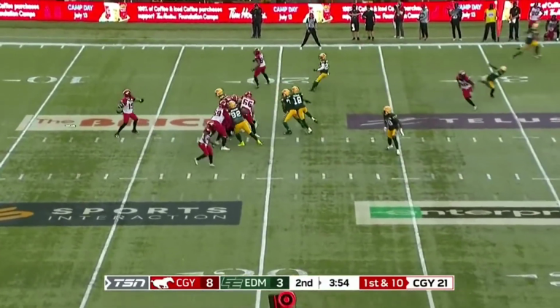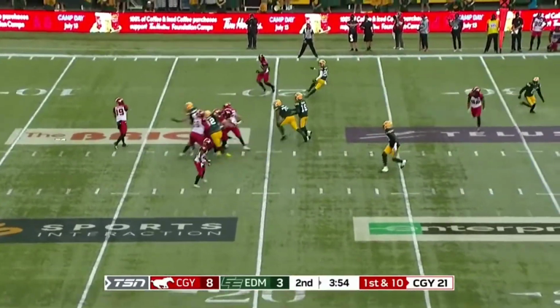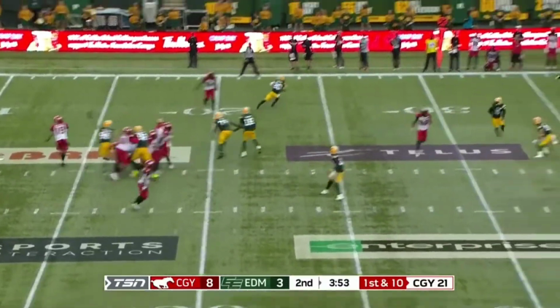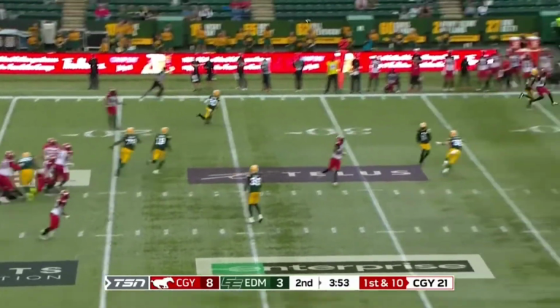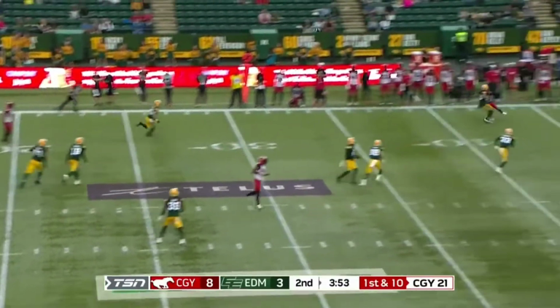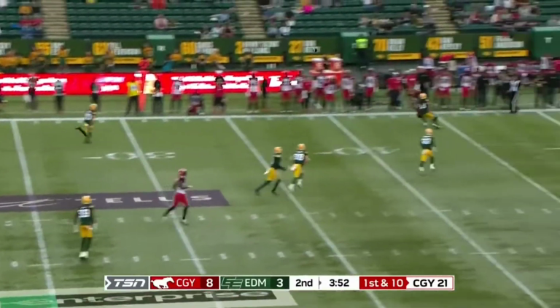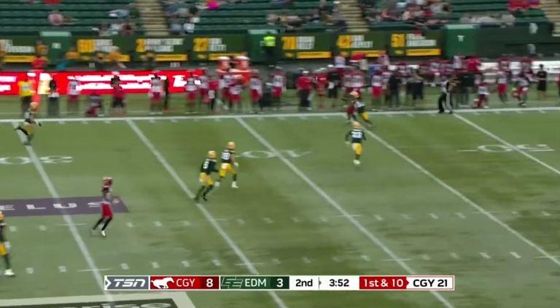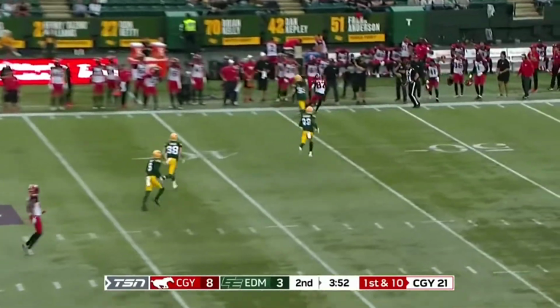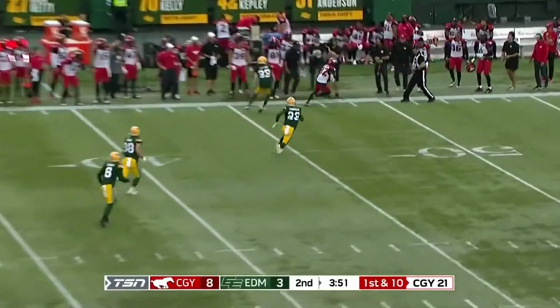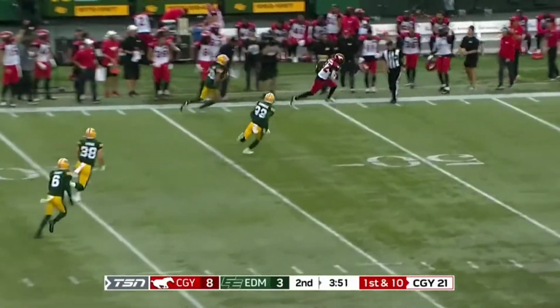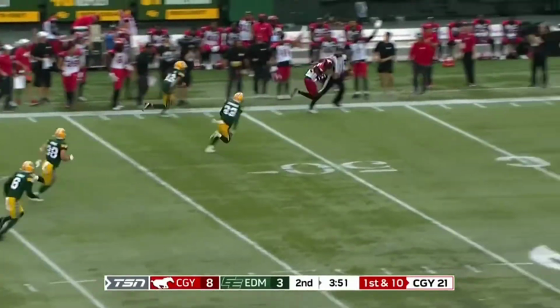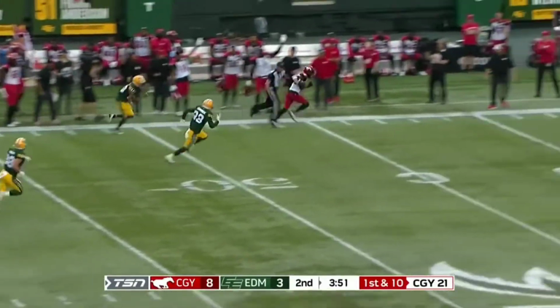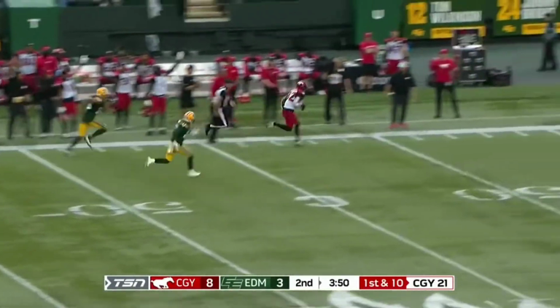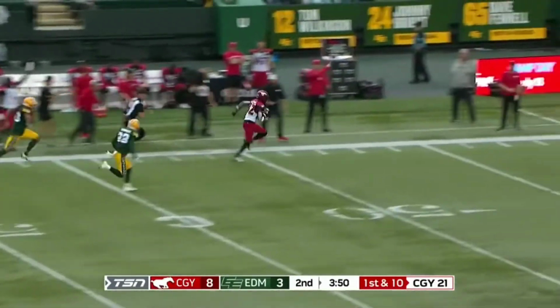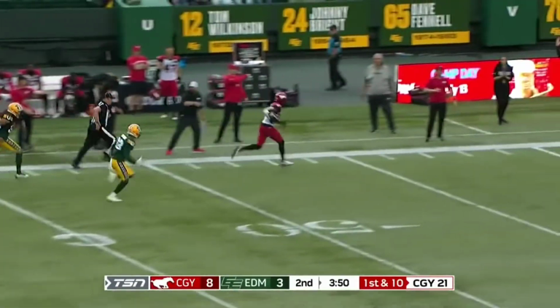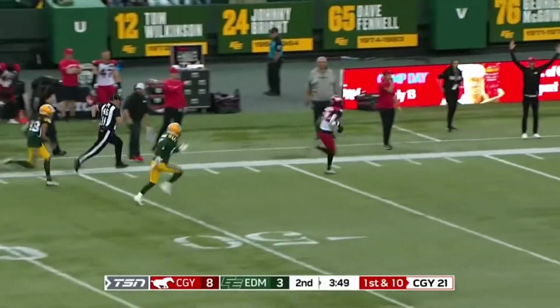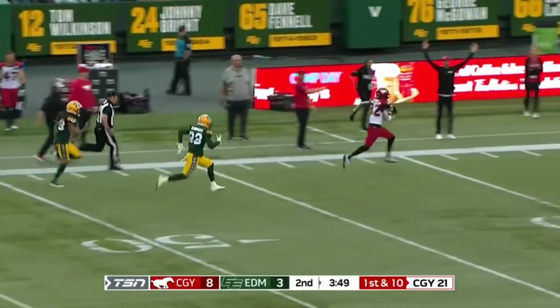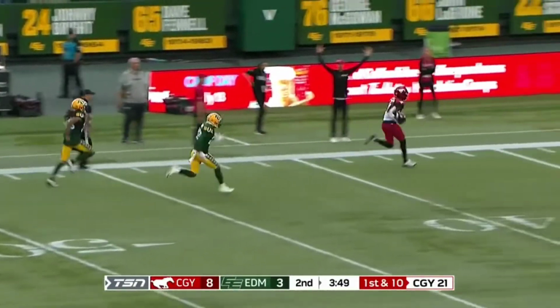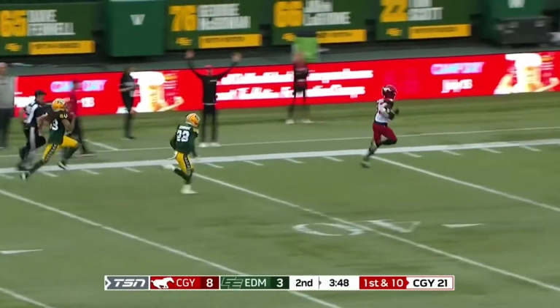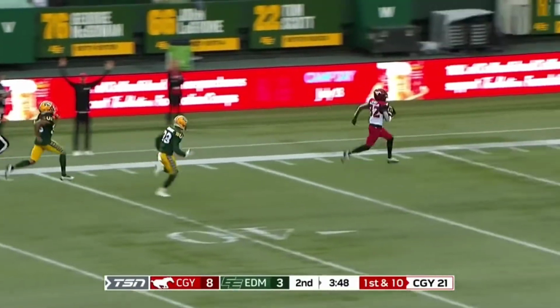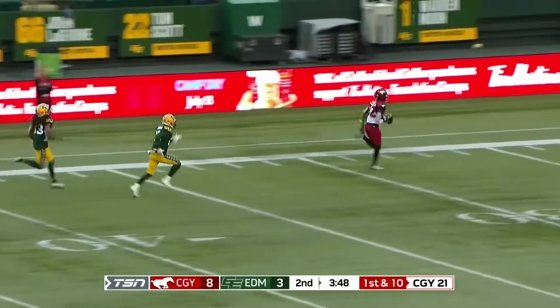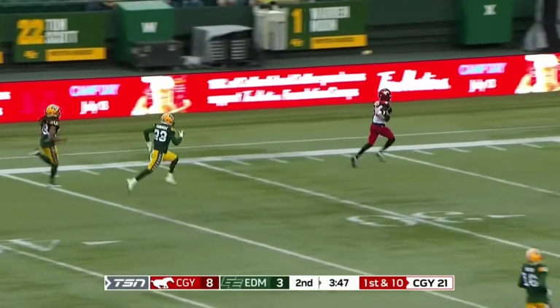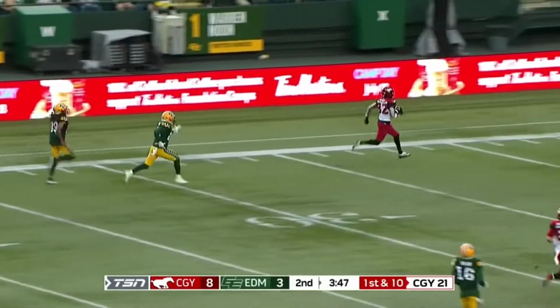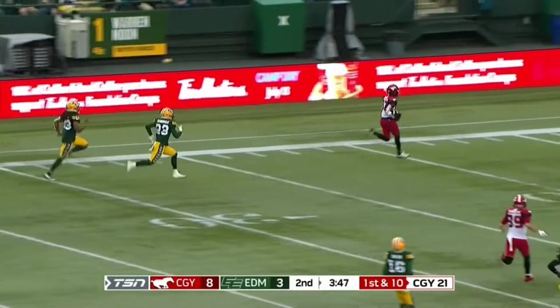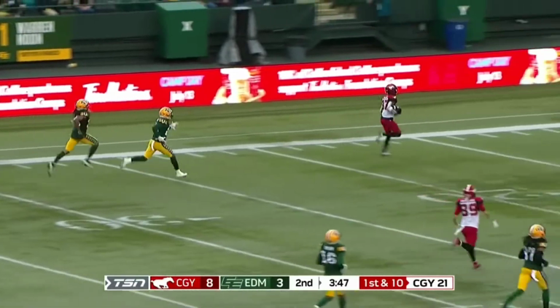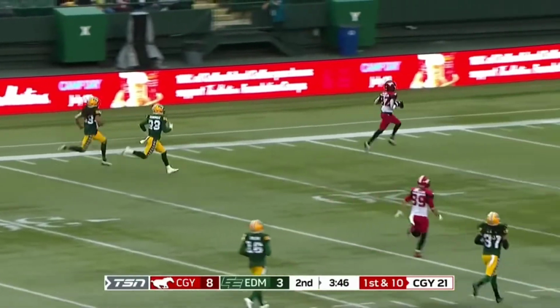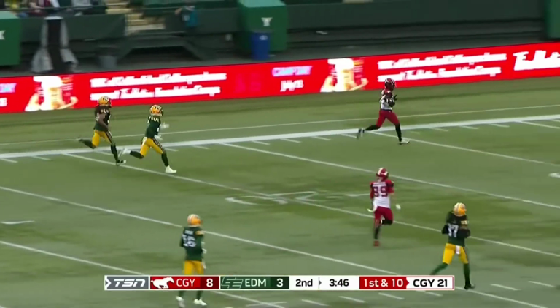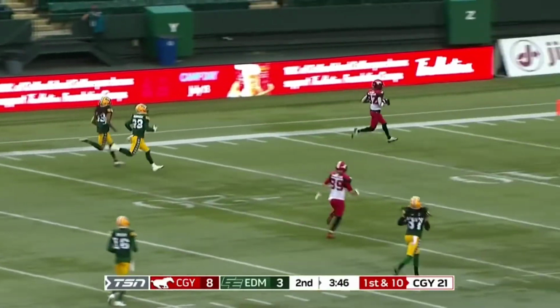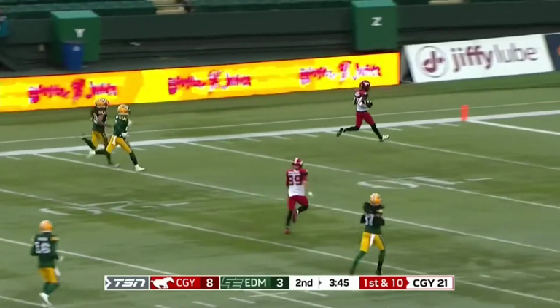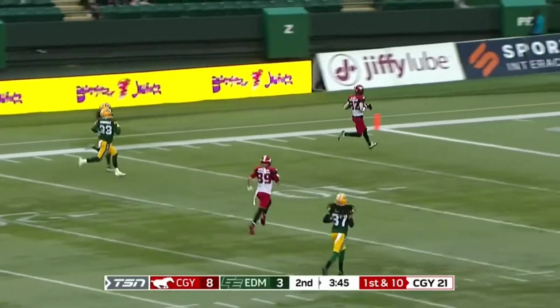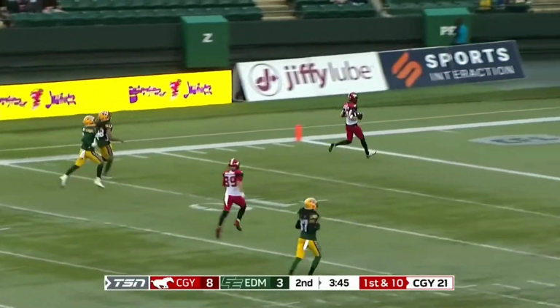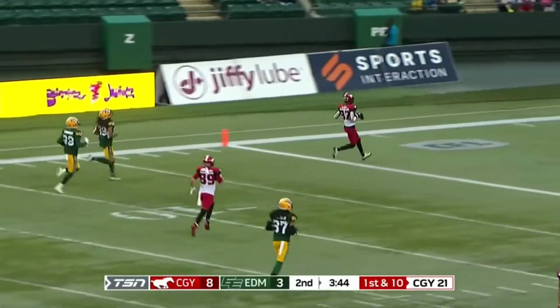Mitchell — far side — and he's got a completion to Malik Henry. Henry's got the jets on, he's gonna take it inside the 20 — 10 — touchdown!